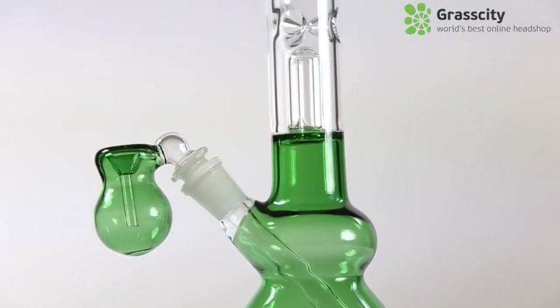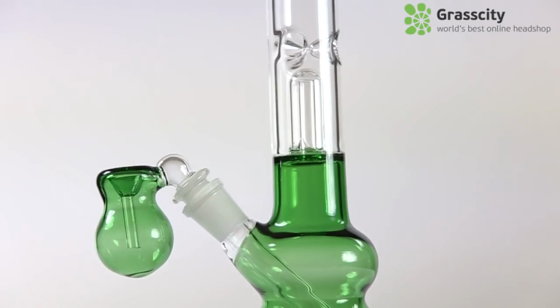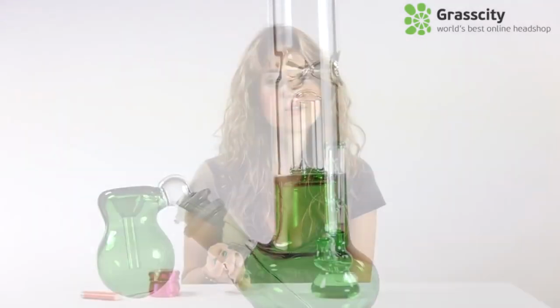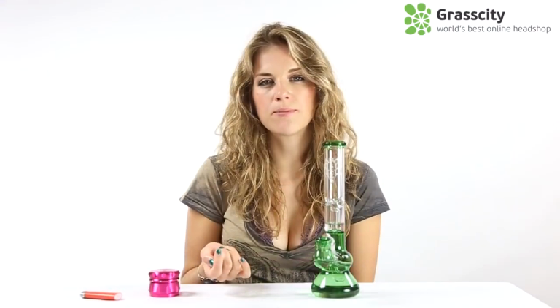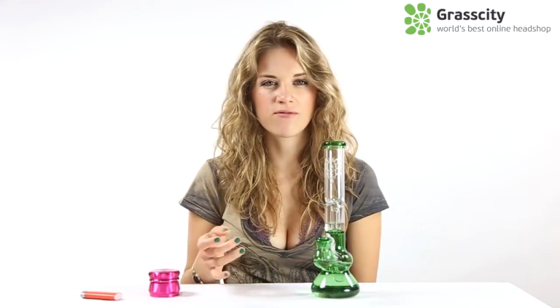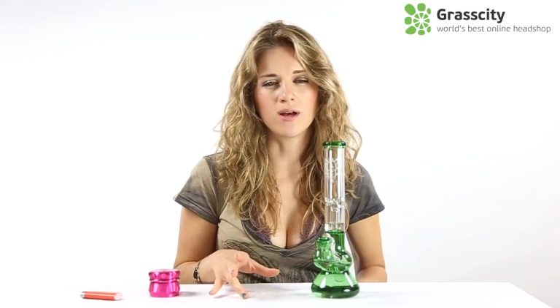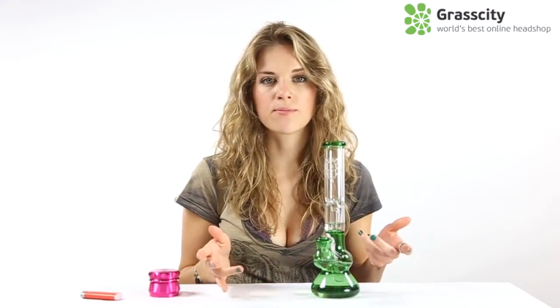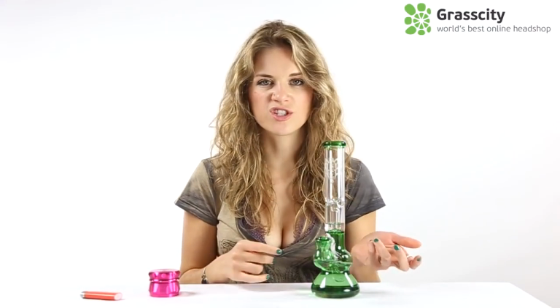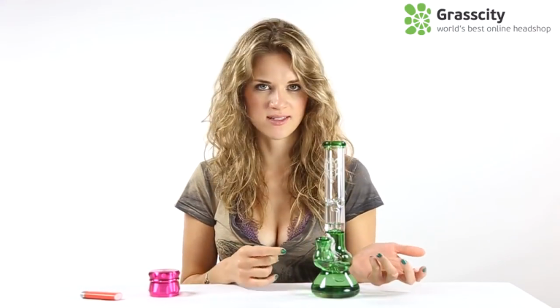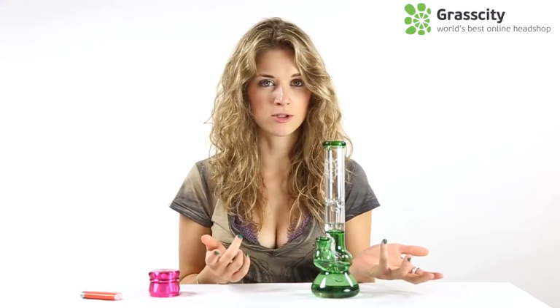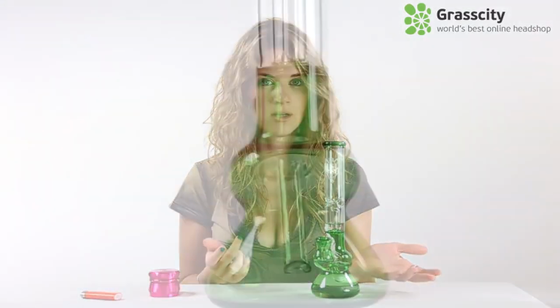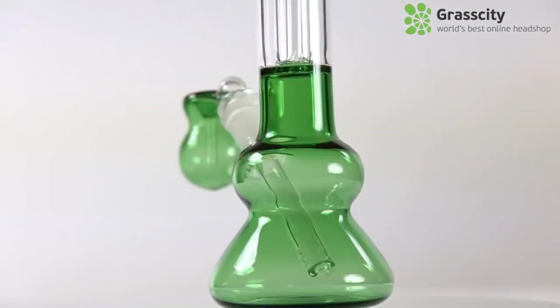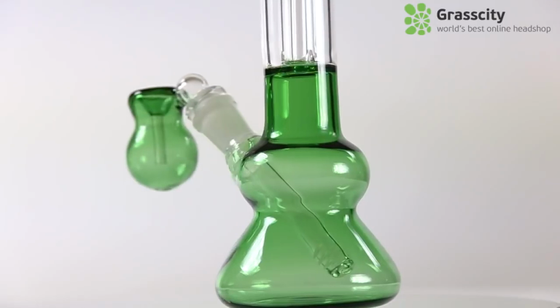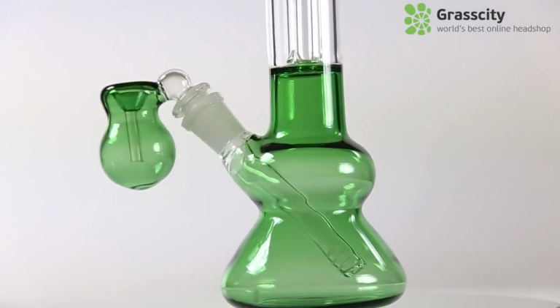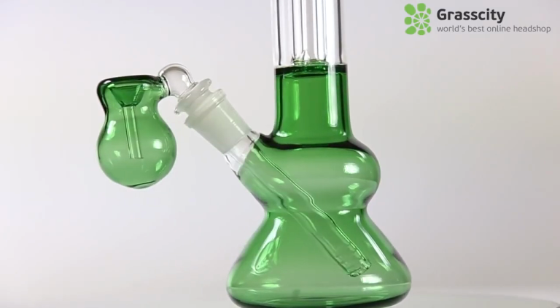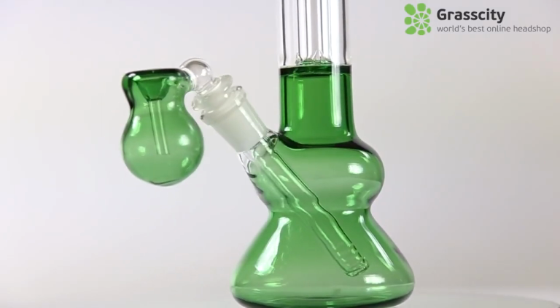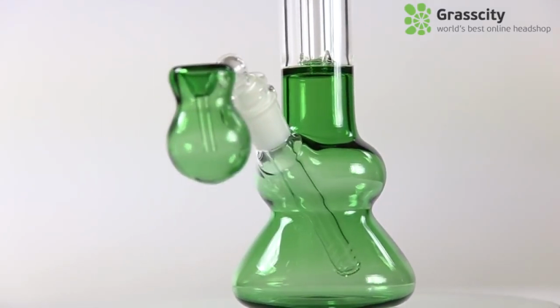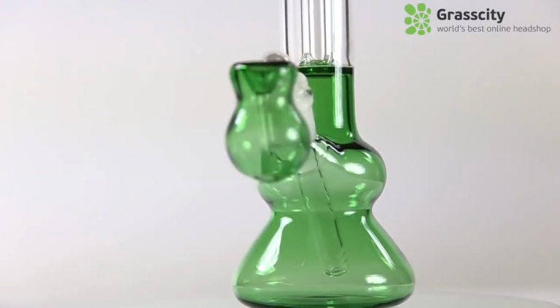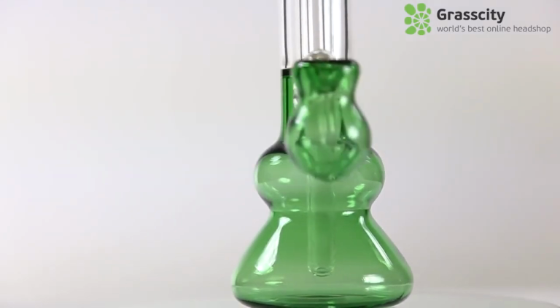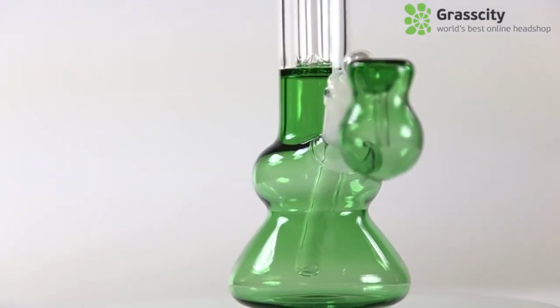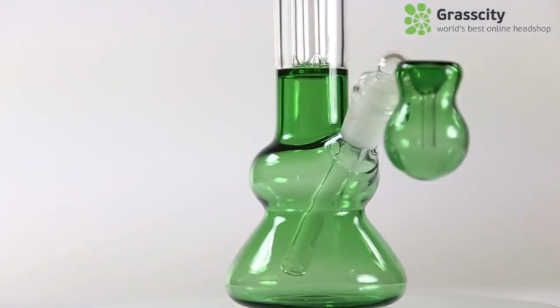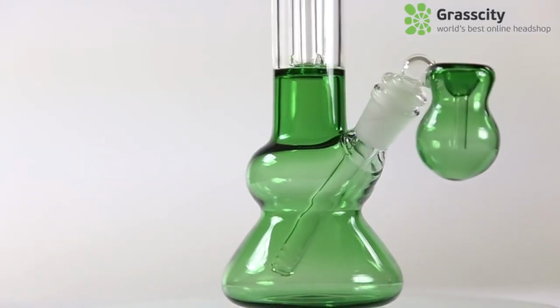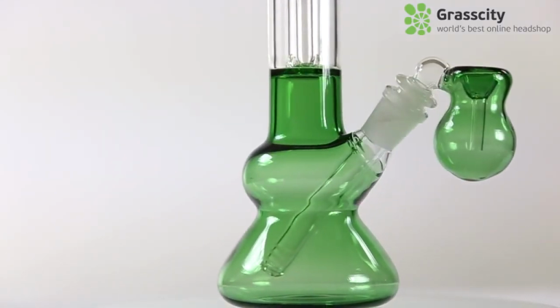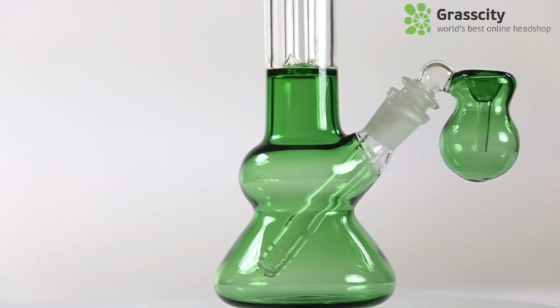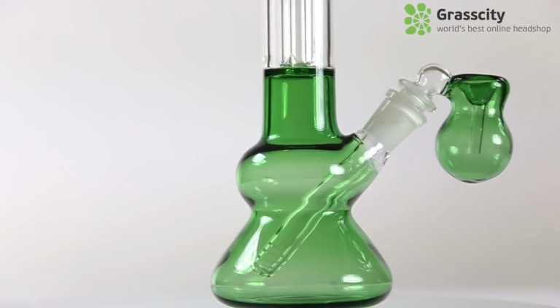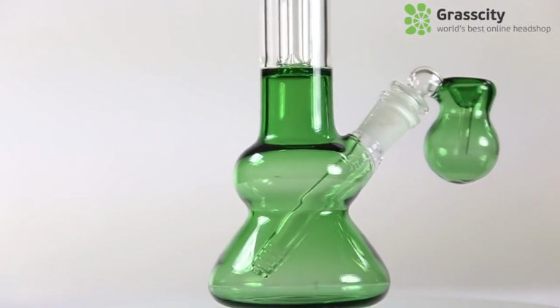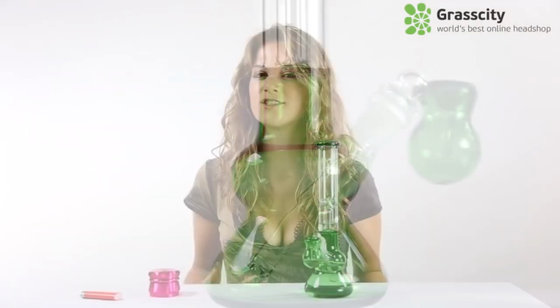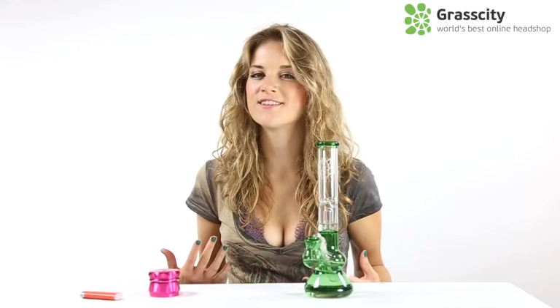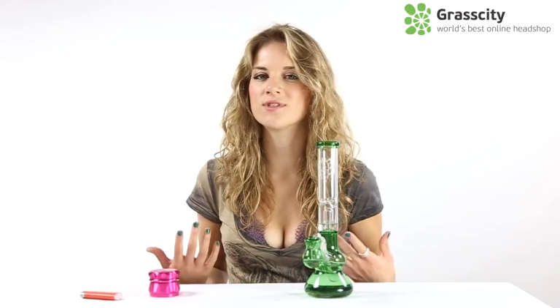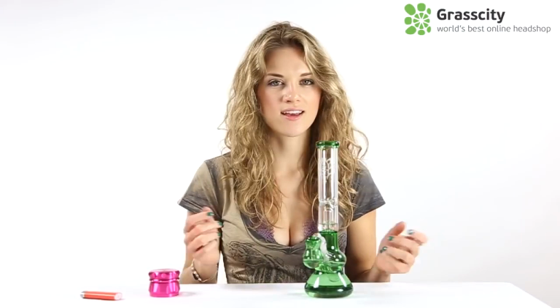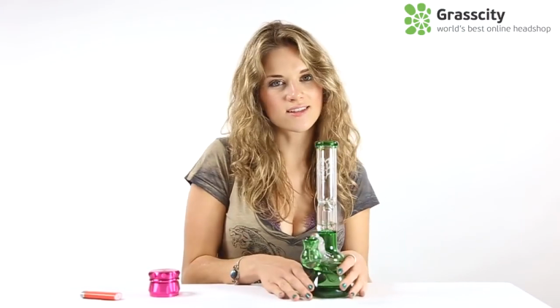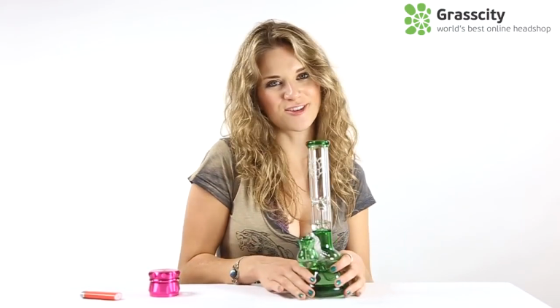If you're looking to step away from a pipe or just a basic cylinder bong, but still want something affordable, then this would be perfect for you. It's got an ash catcher and a percolator. Let's give this thing a pull test and see how it feels.